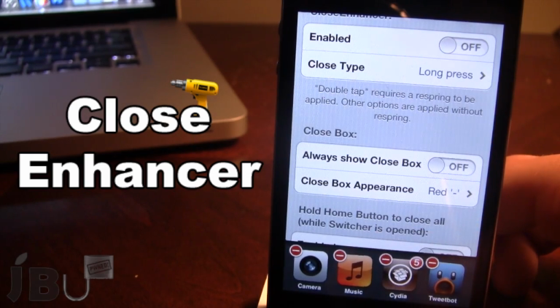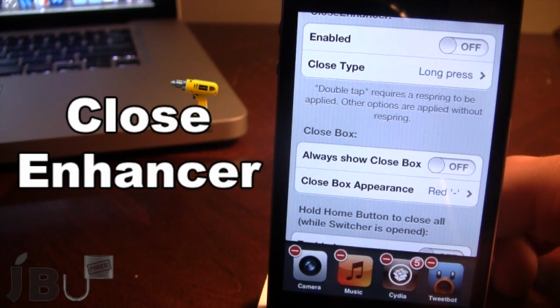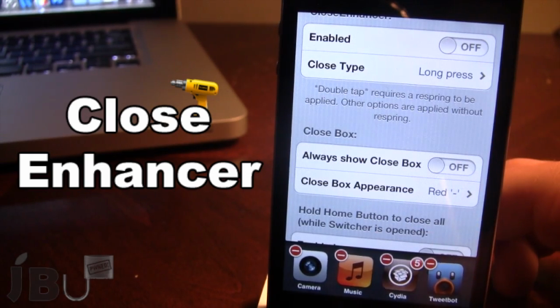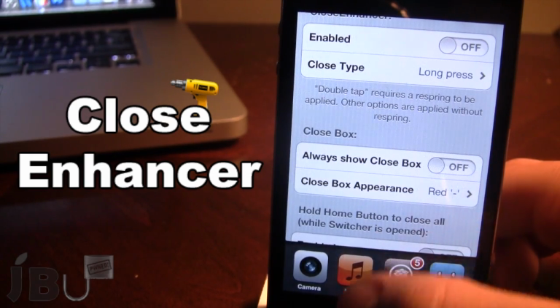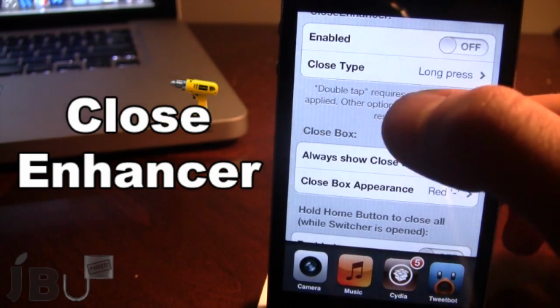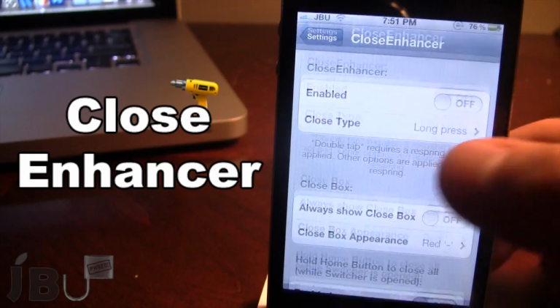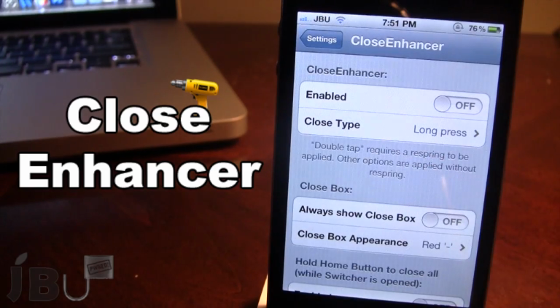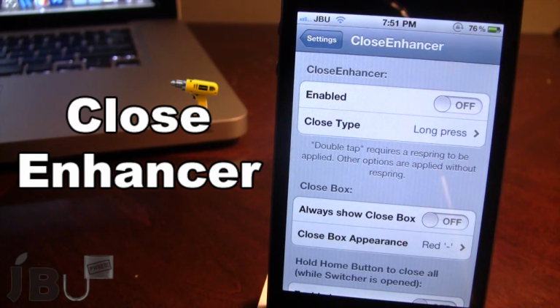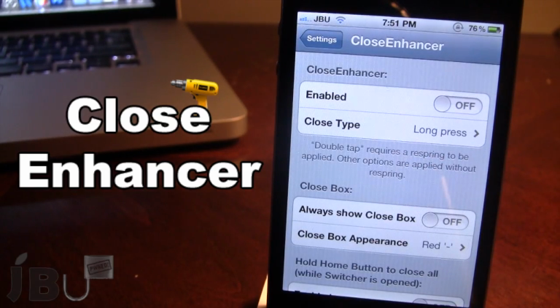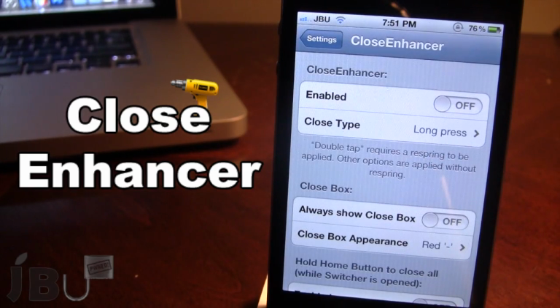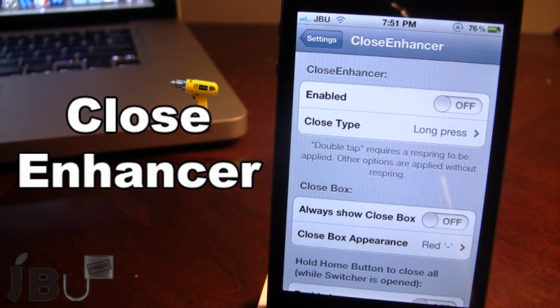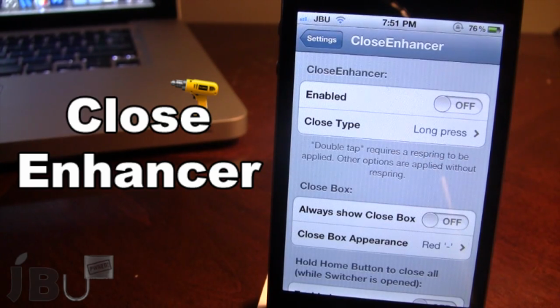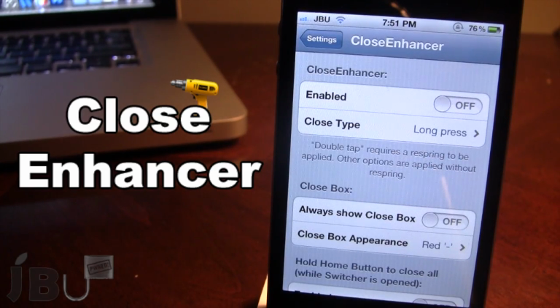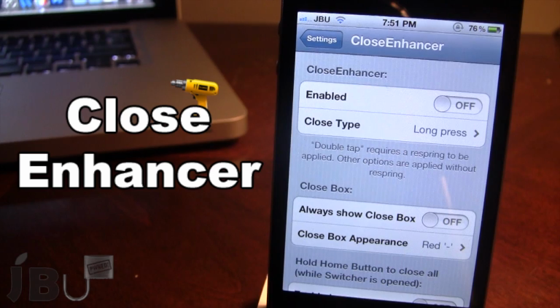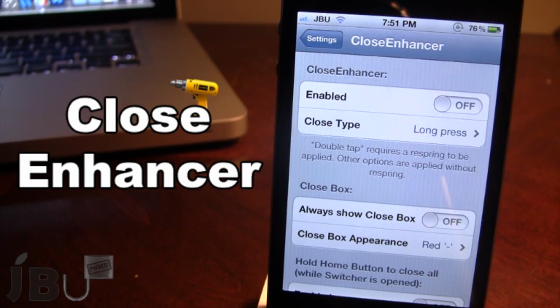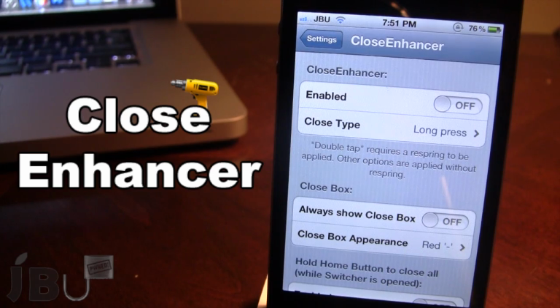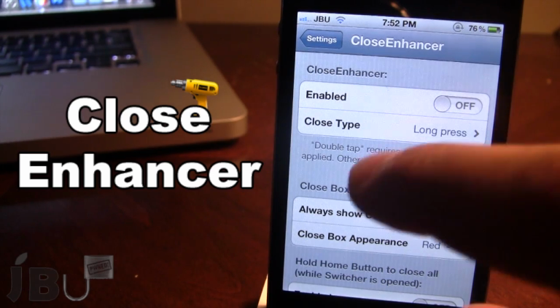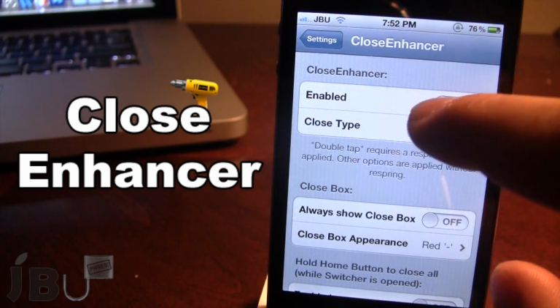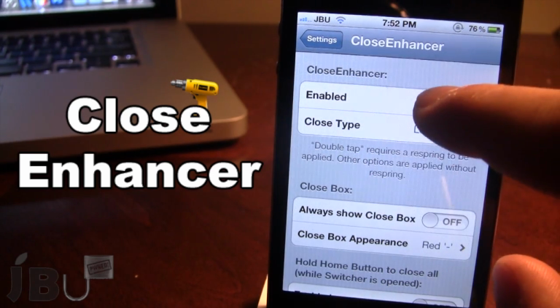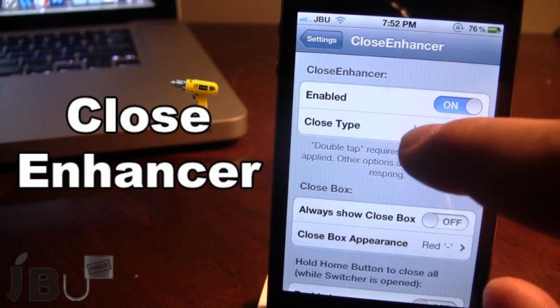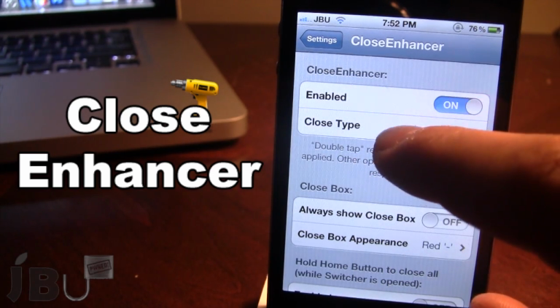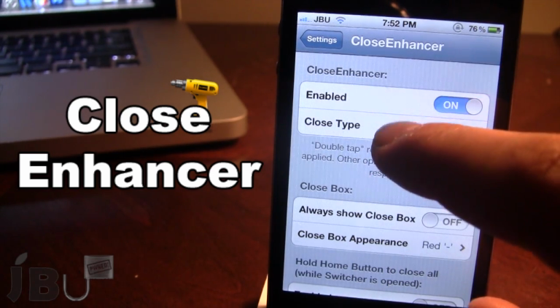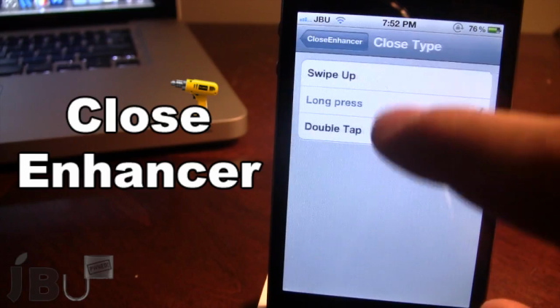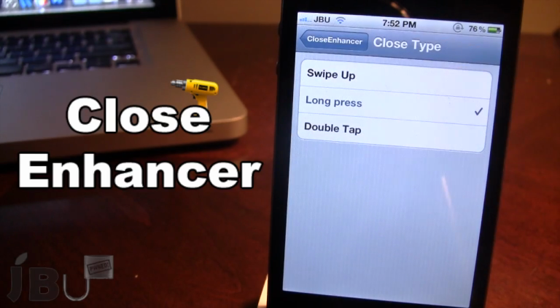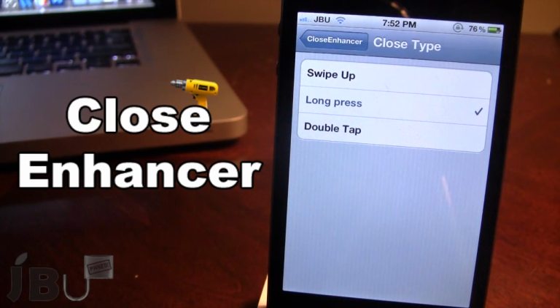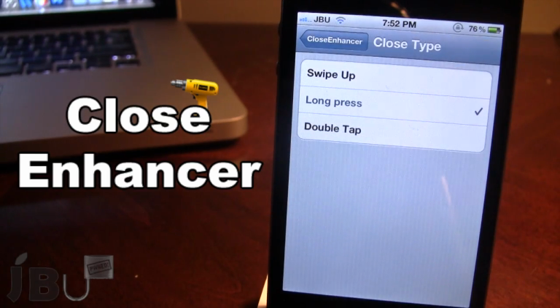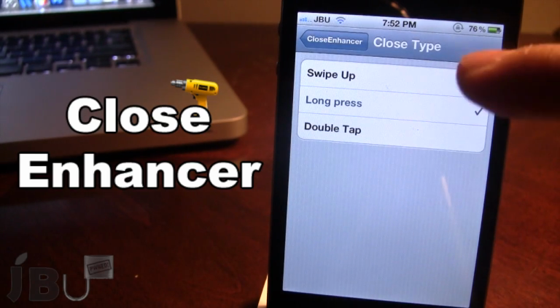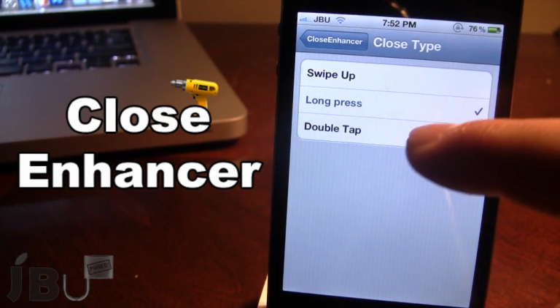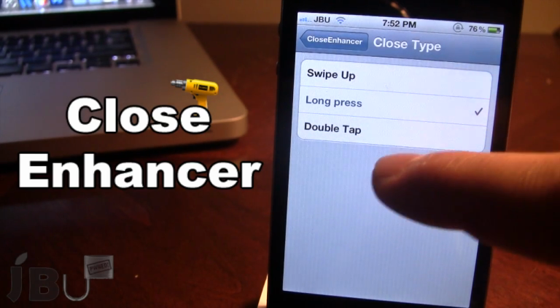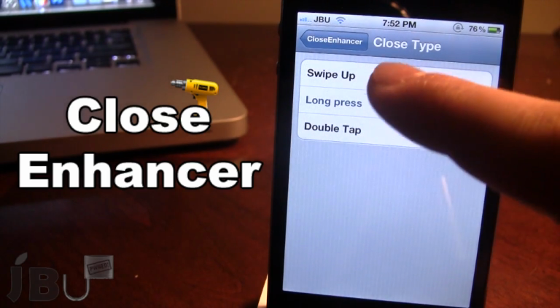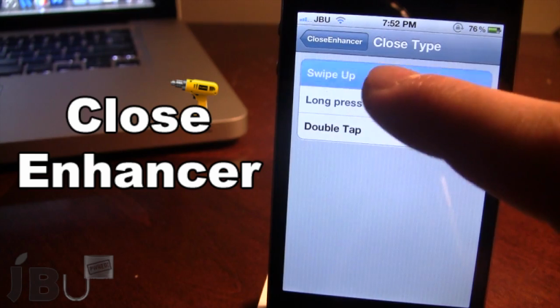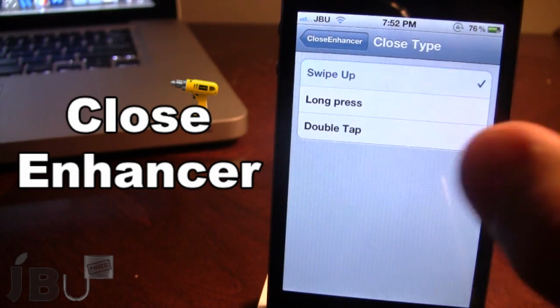With Close Enhancer you do have some more functions that make closing out applications easier than before. The first one is Close Enhancer, where you can choose the type from swipe up, long press, or double tap.